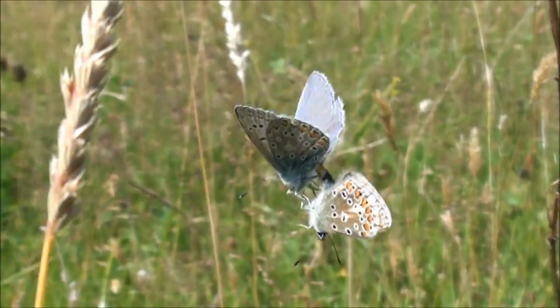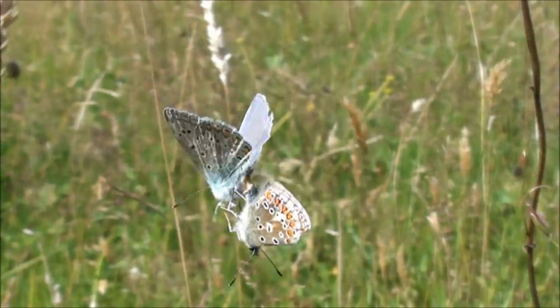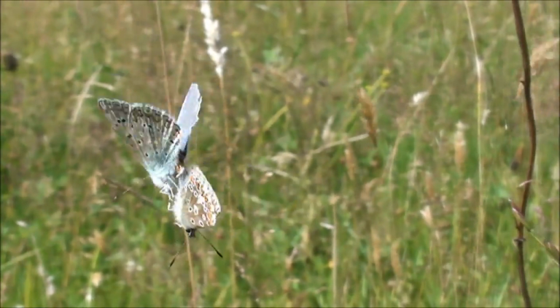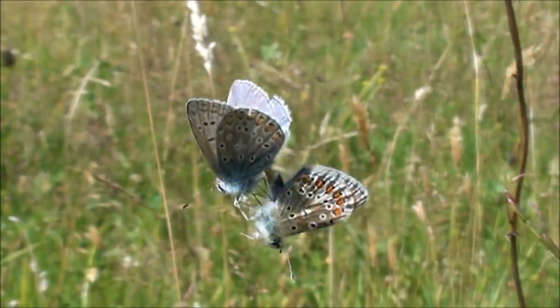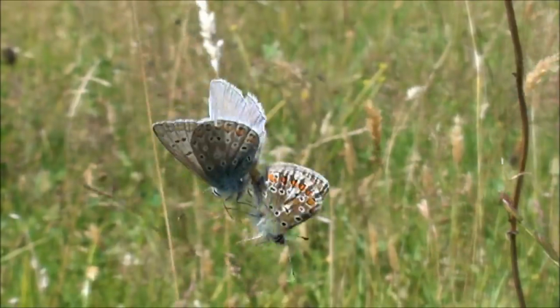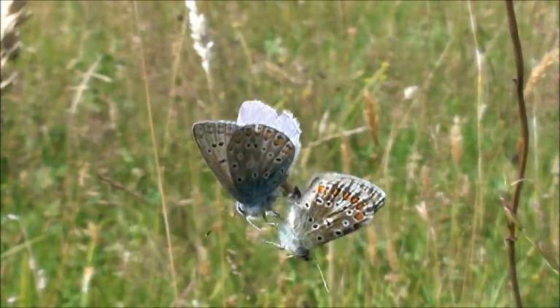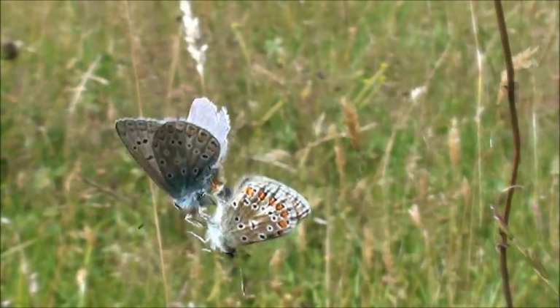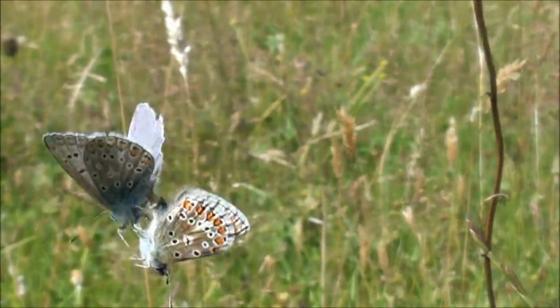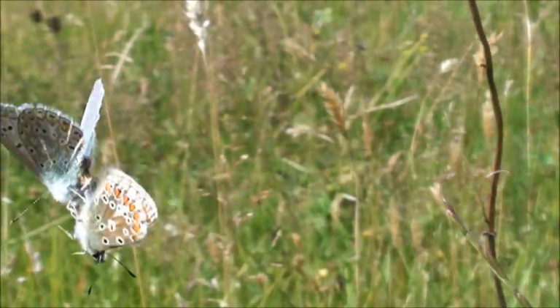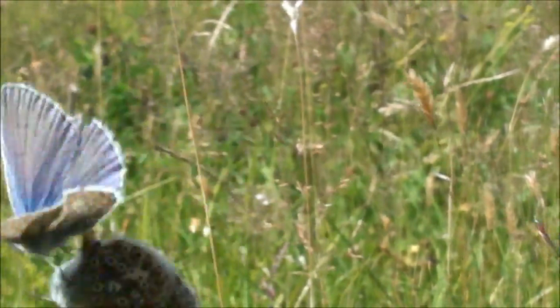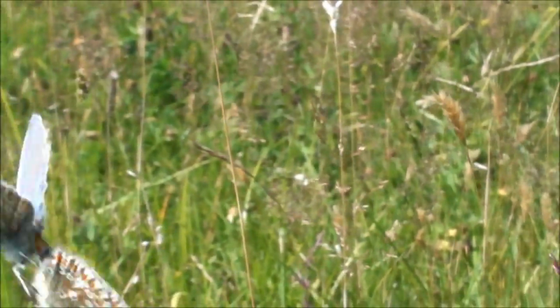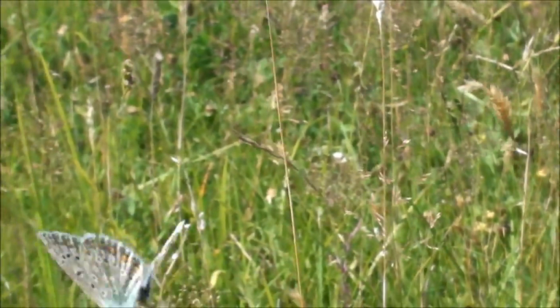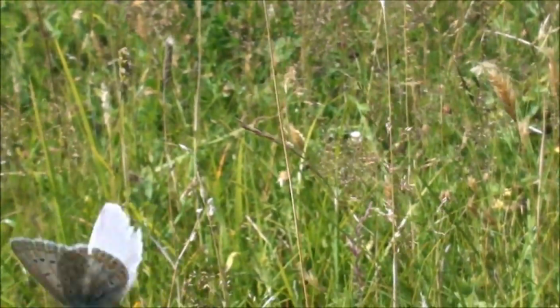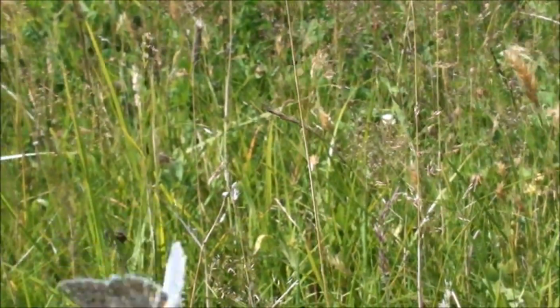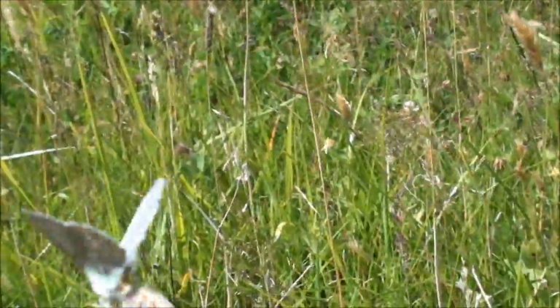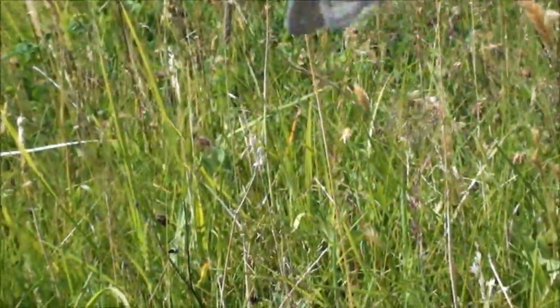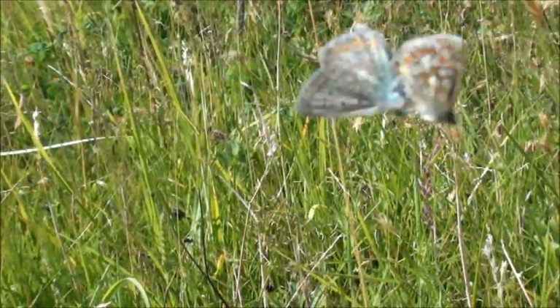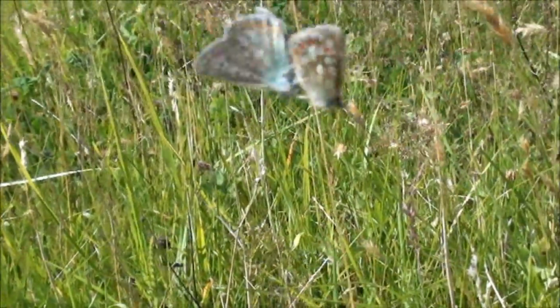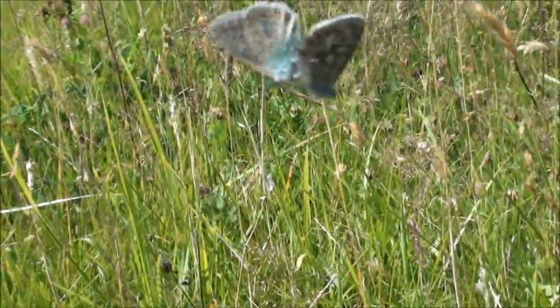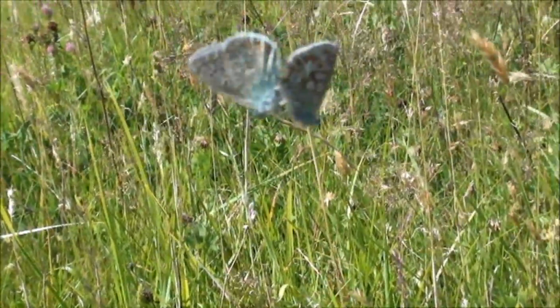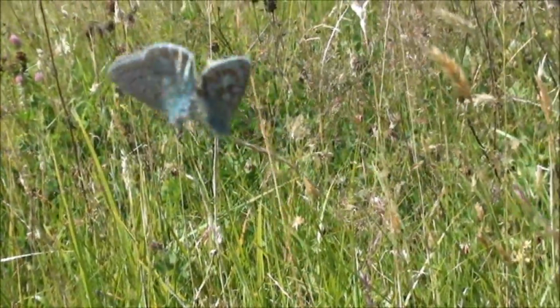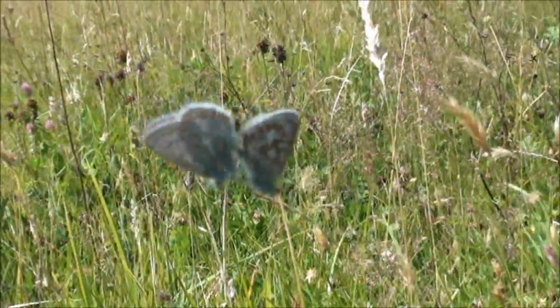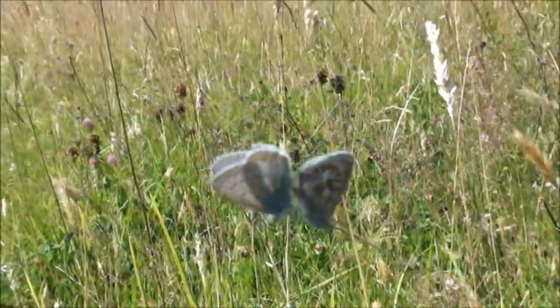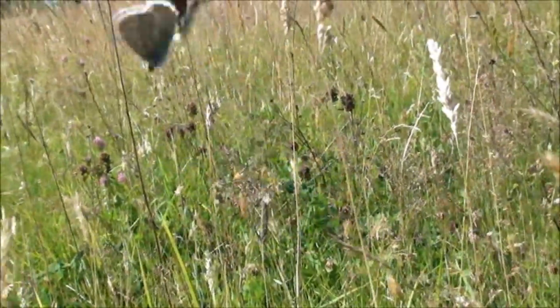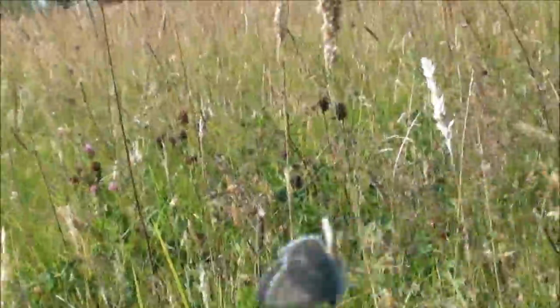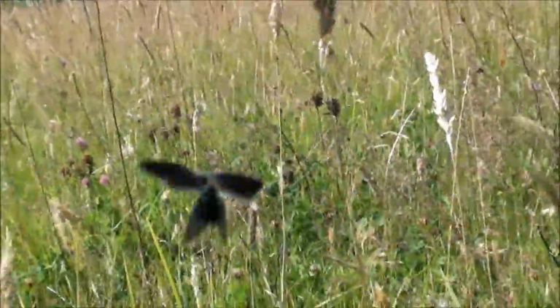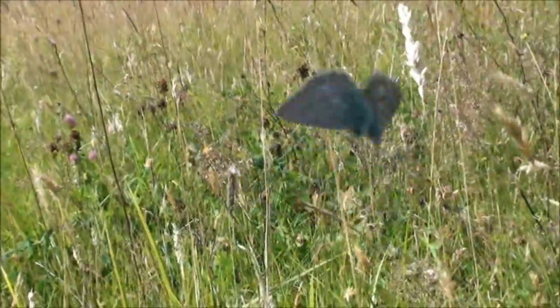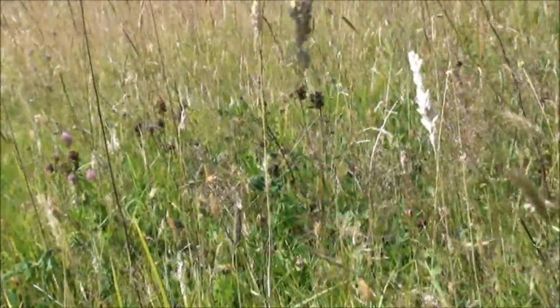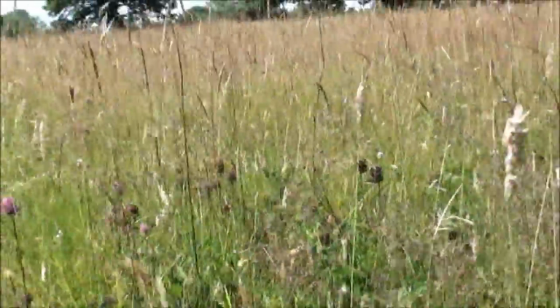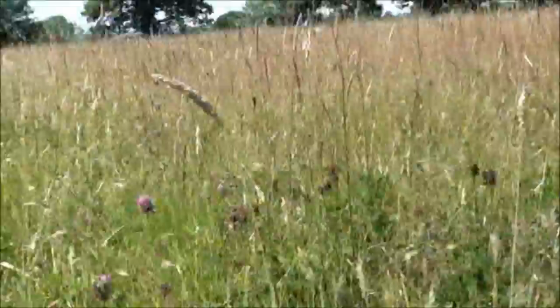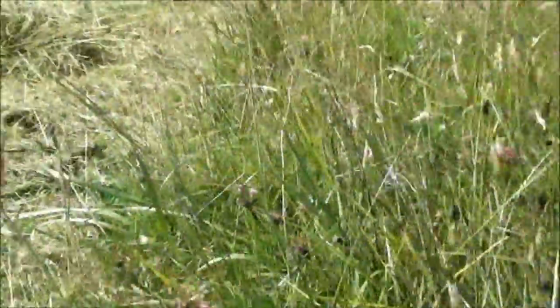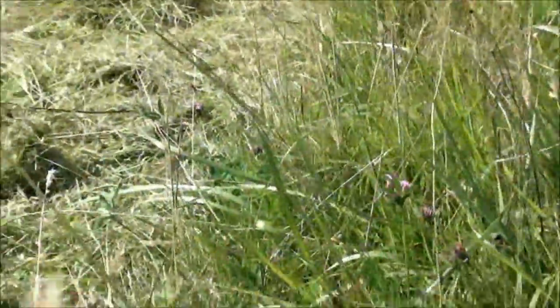There's two butterflies - I think they're mating. Amazing. They're caught on a bit of a spider's web at the moment, actually. I just noticed - I'll just break that so they can get away. Go on, off you go.